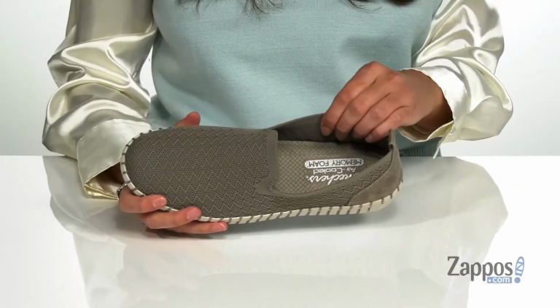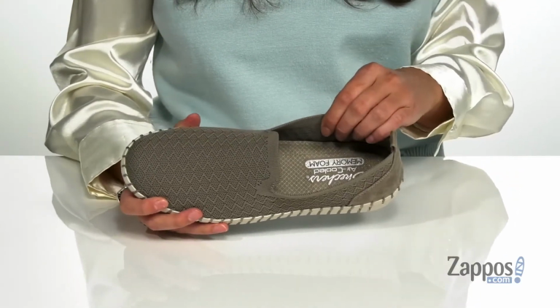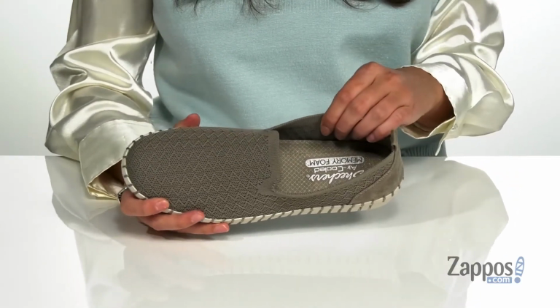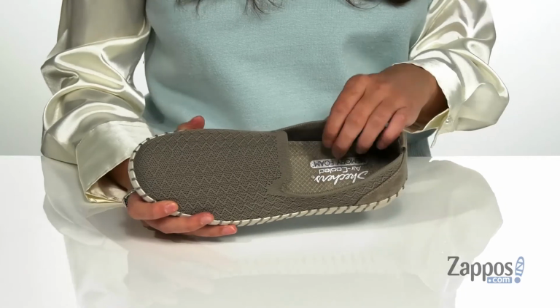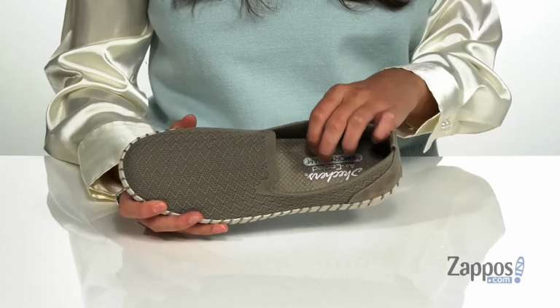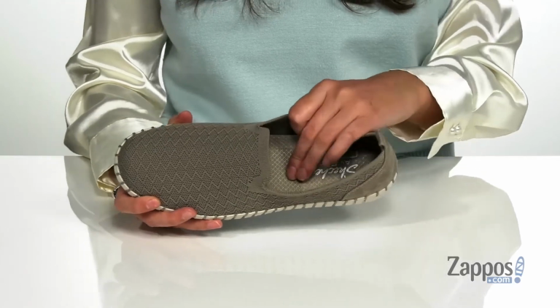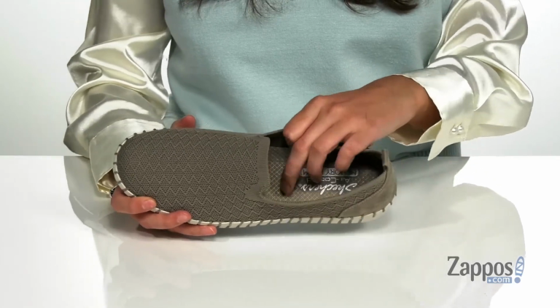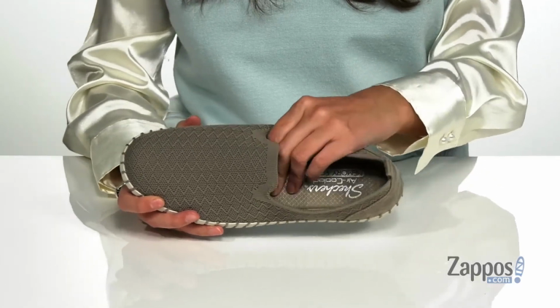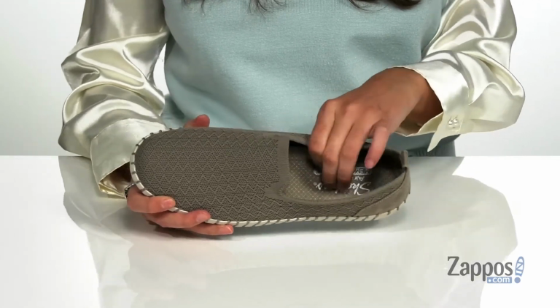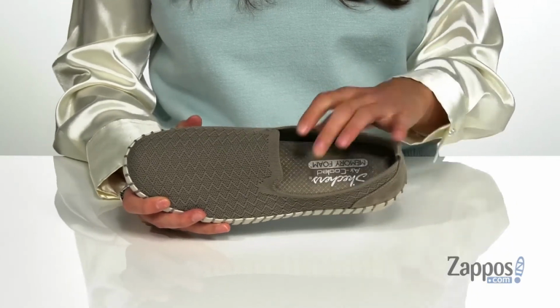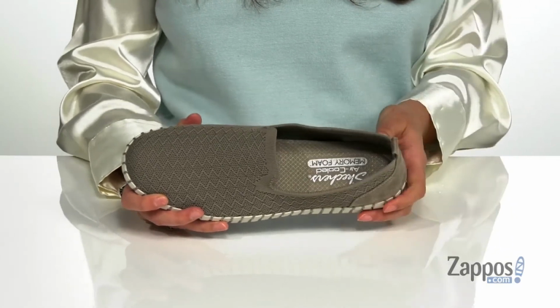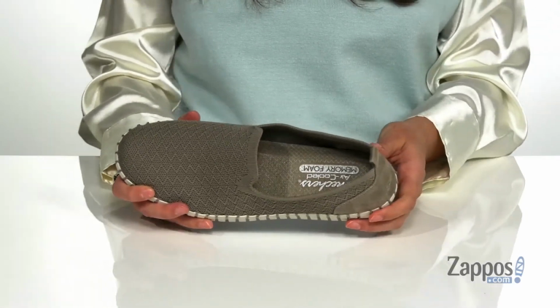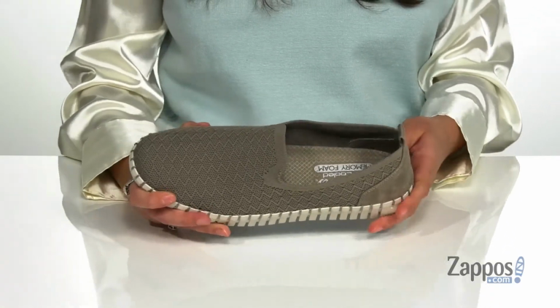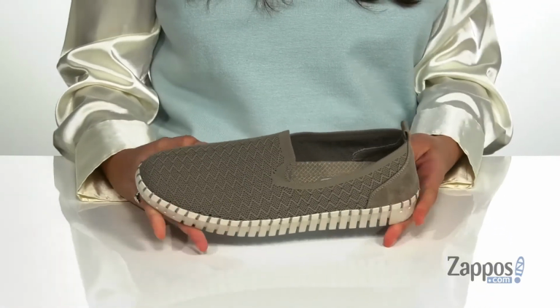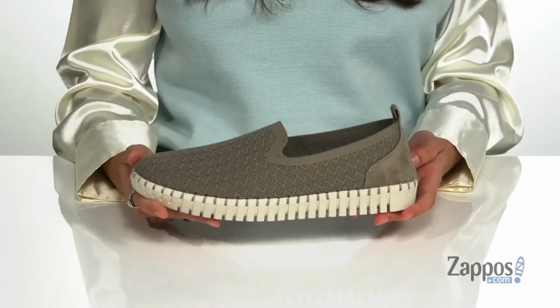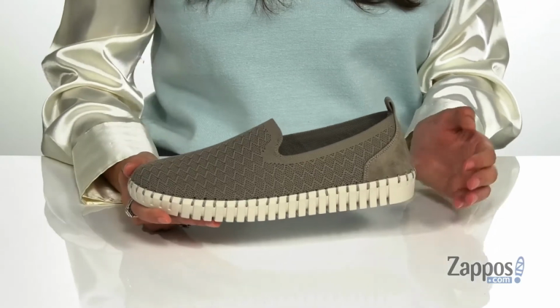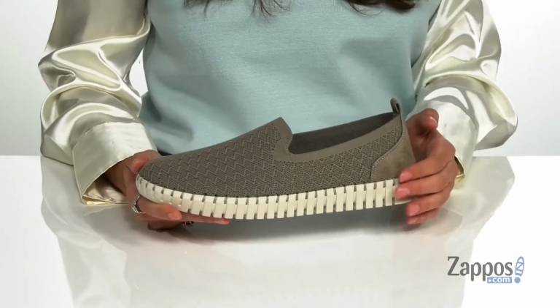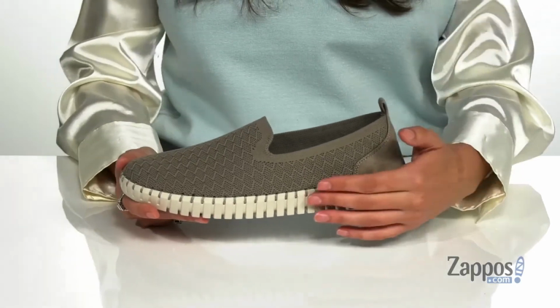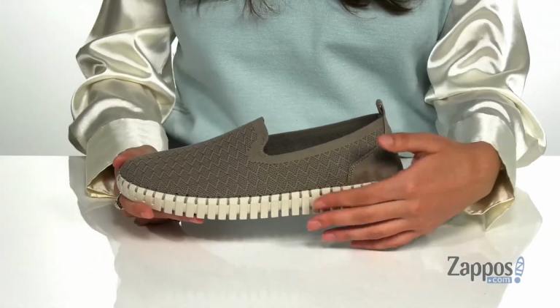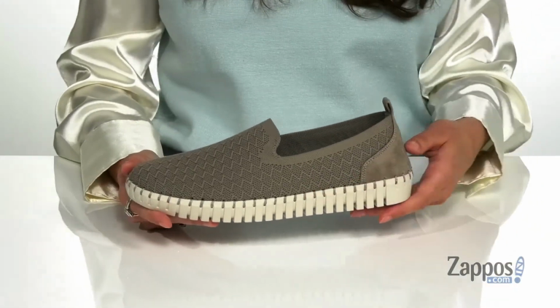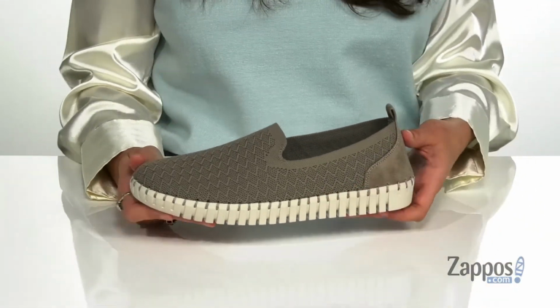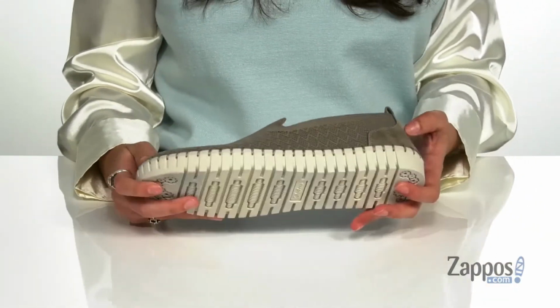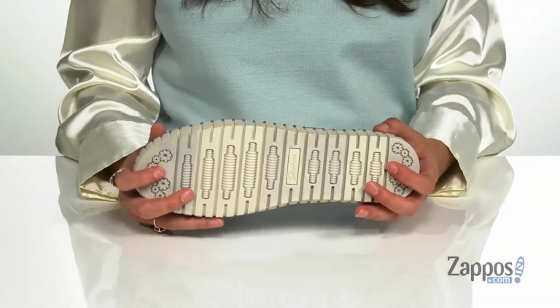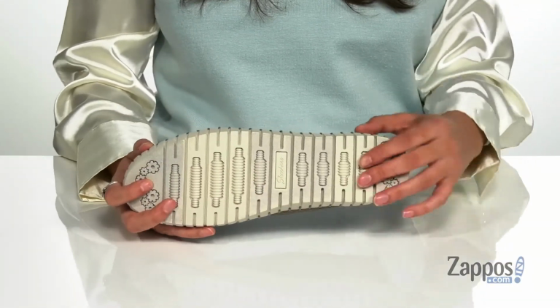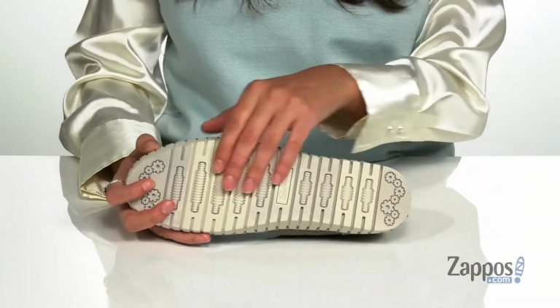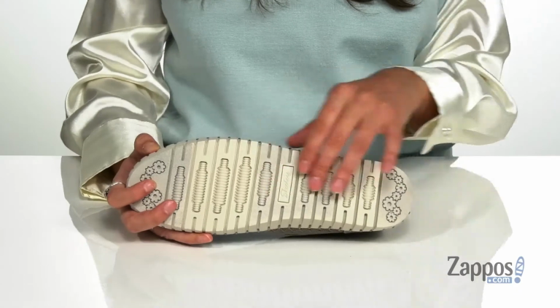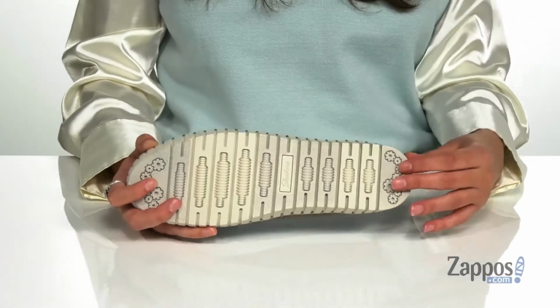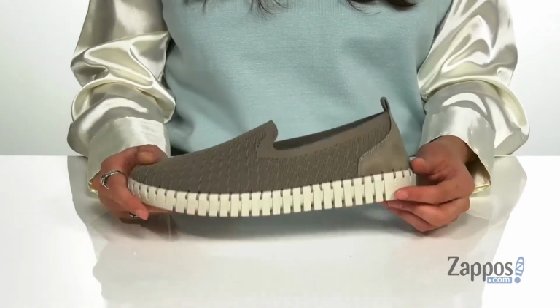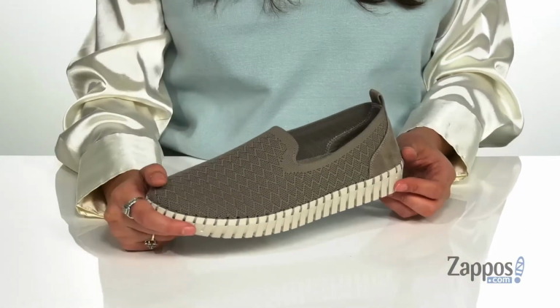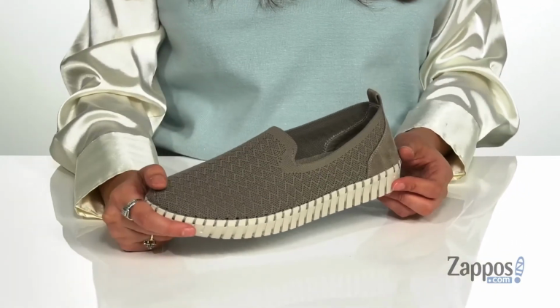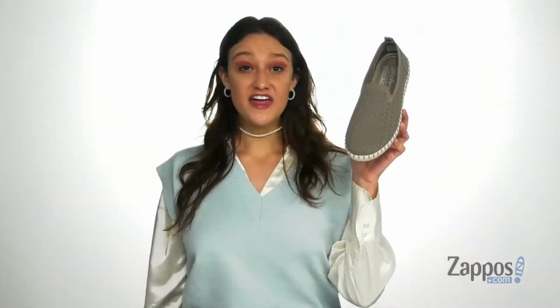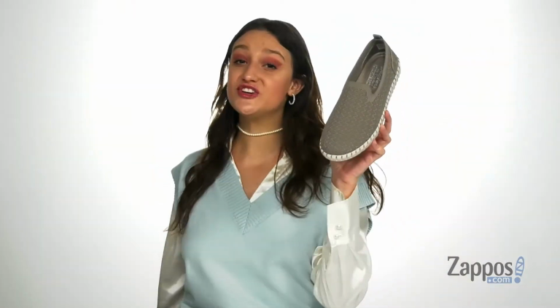The breathable synthetic lining pairs with an air-cooled memory foam cushioned insole for tons of comfort throughout the day. They feature a shock-absorbing midsole, all on top of a rubber outsole that's textured and grooved for added traction.